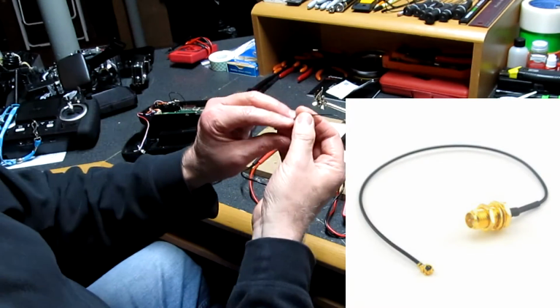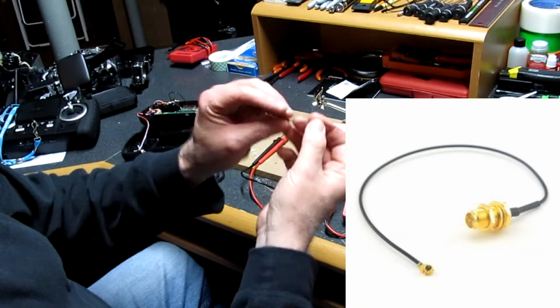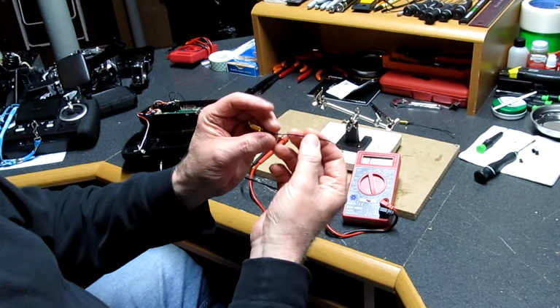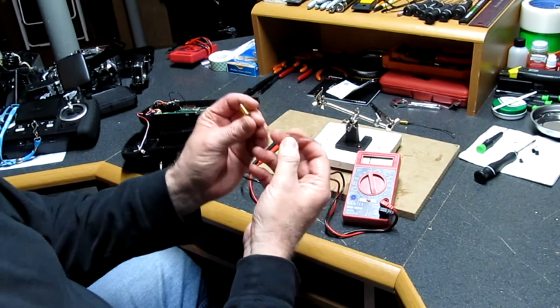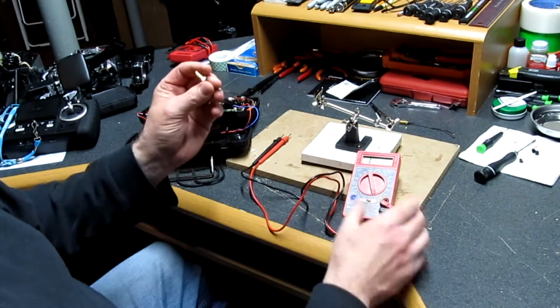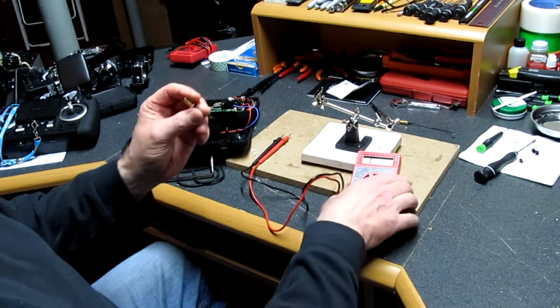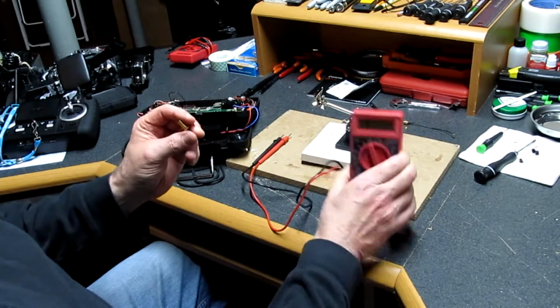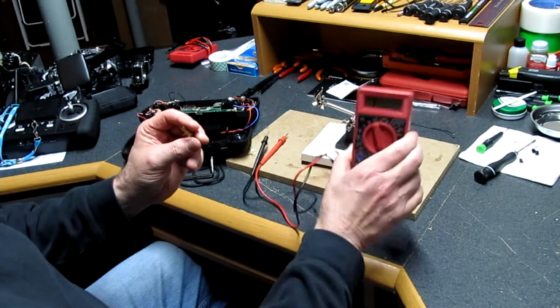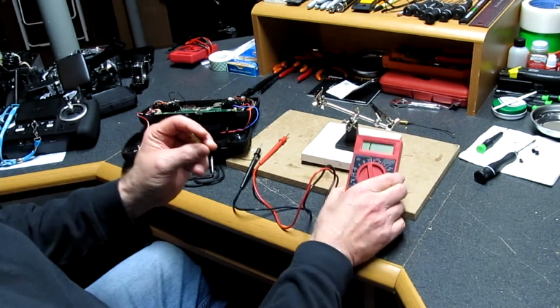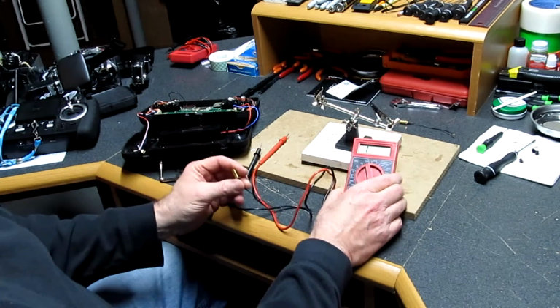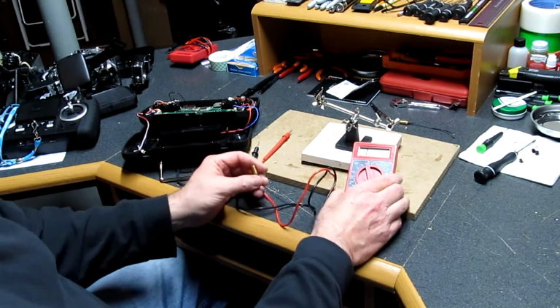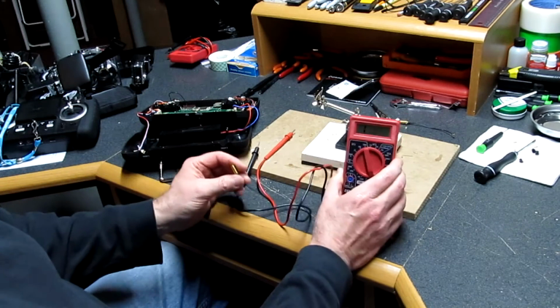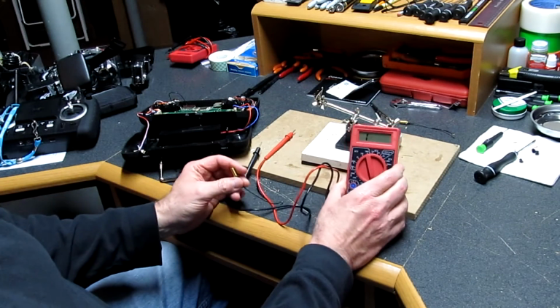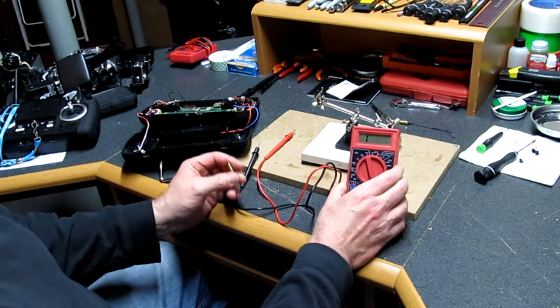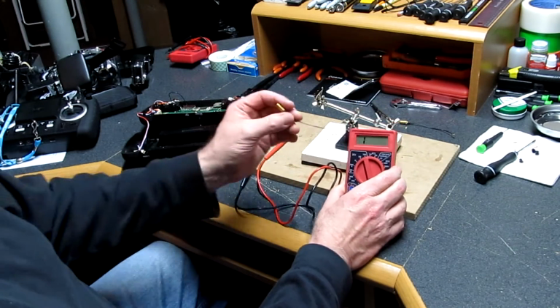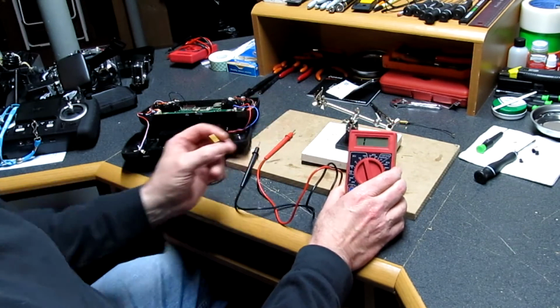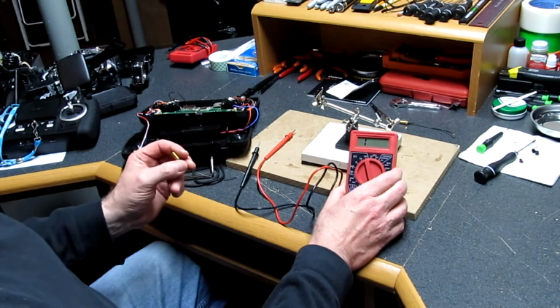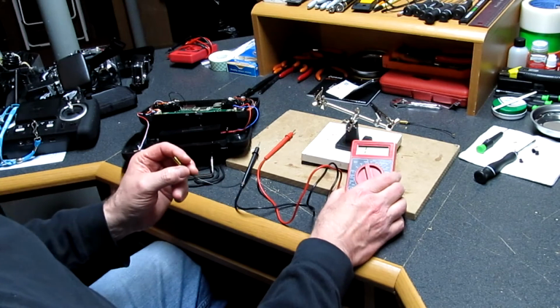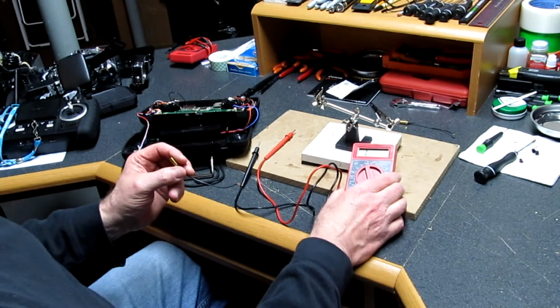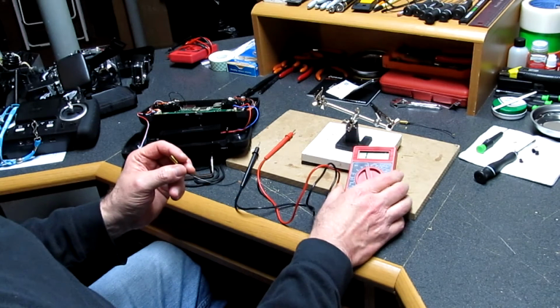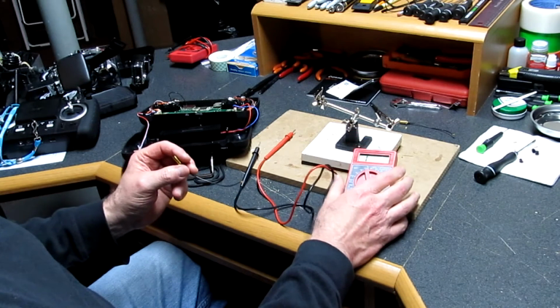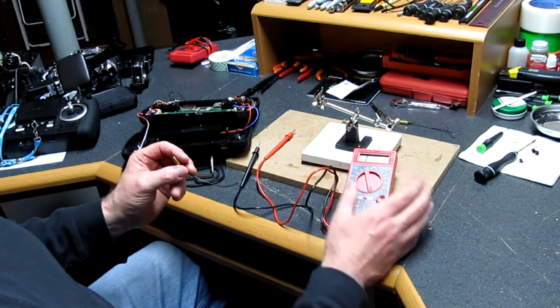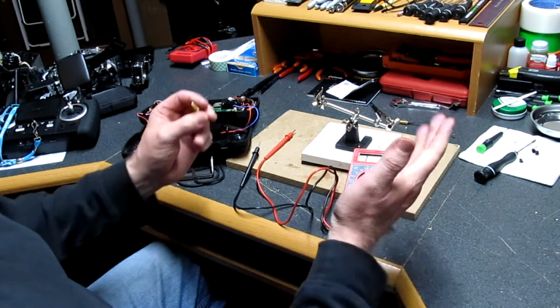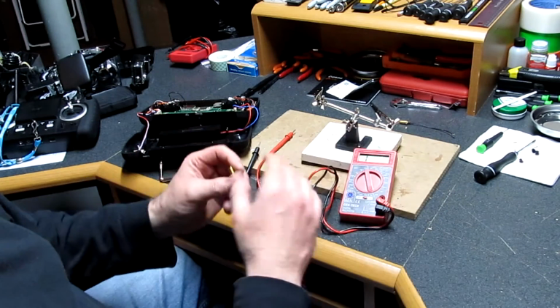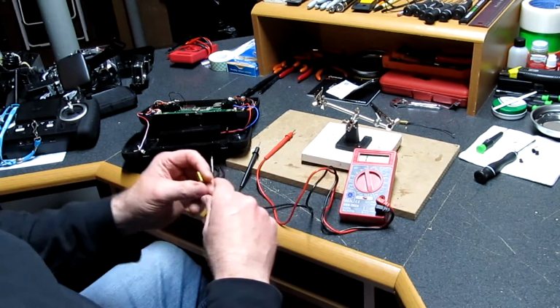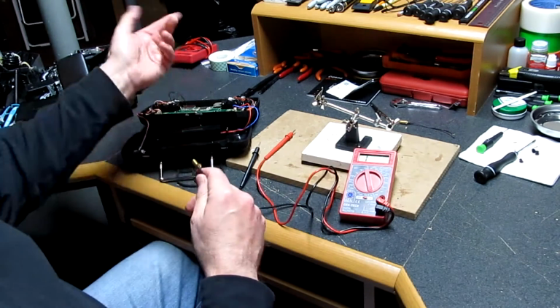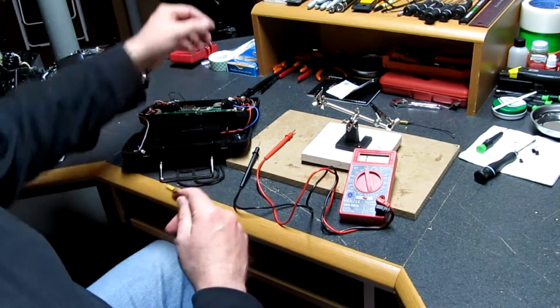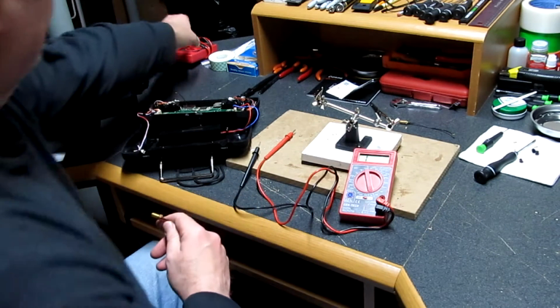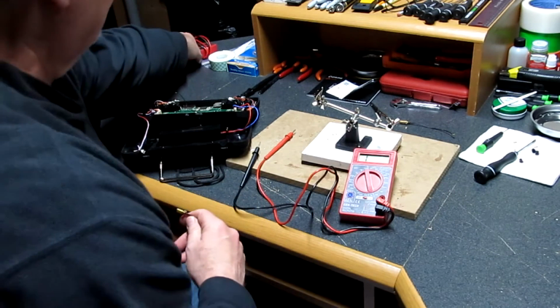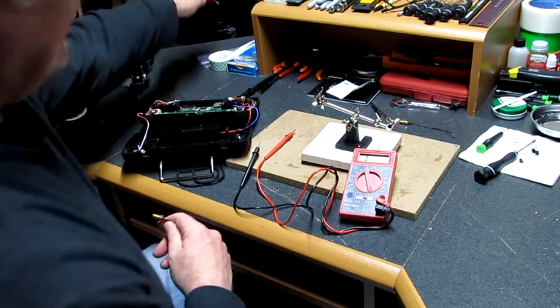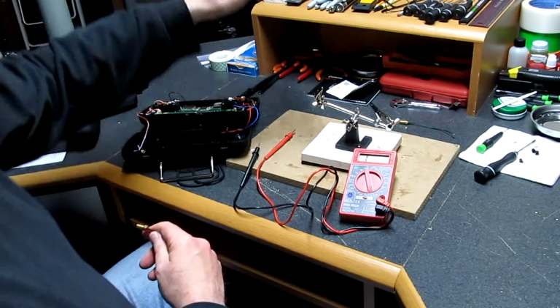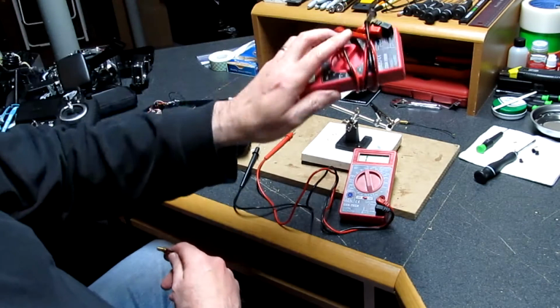So I'm going to go ahead and show you how to check this out. First of all, you just need an inexpensive multimeter. You can purchase these at Harbor Freight for seven or eight dollars. In fact, I have two of them.